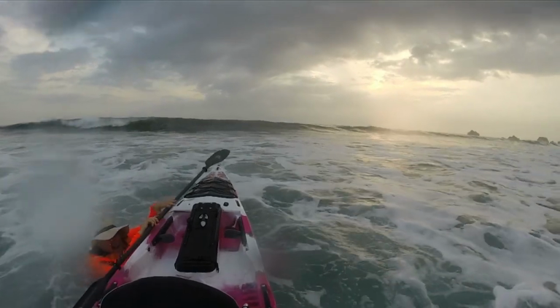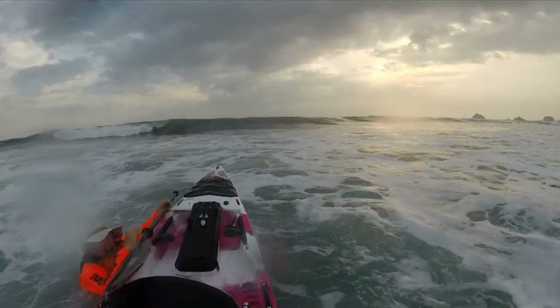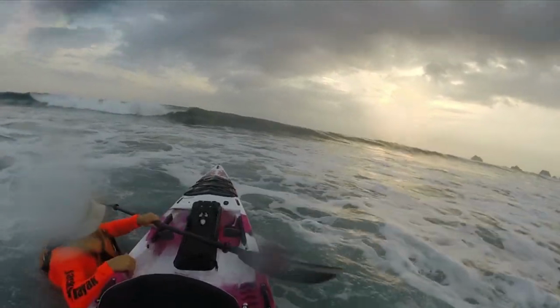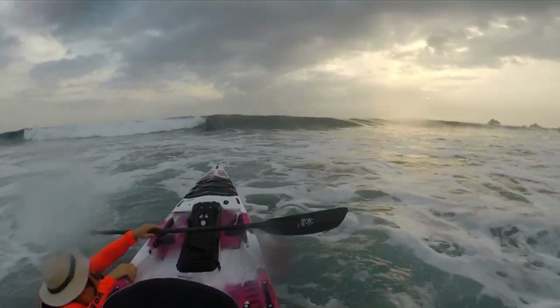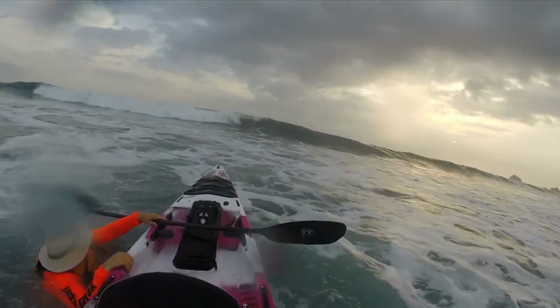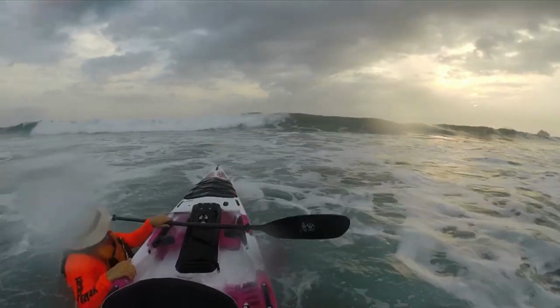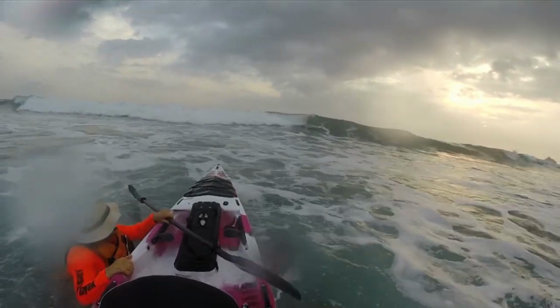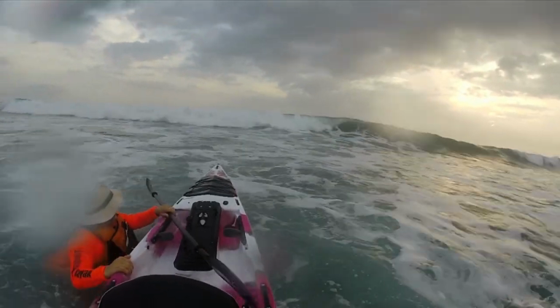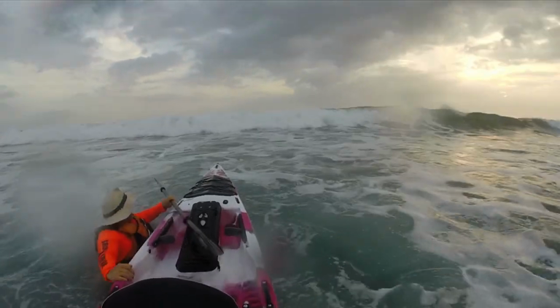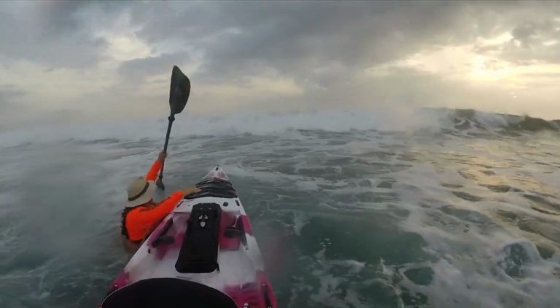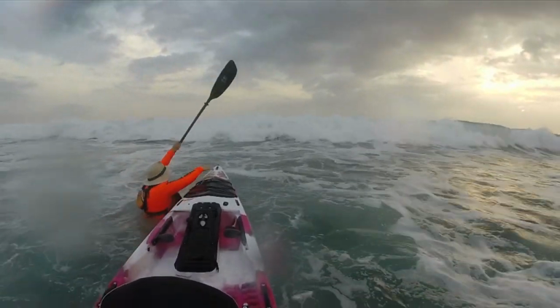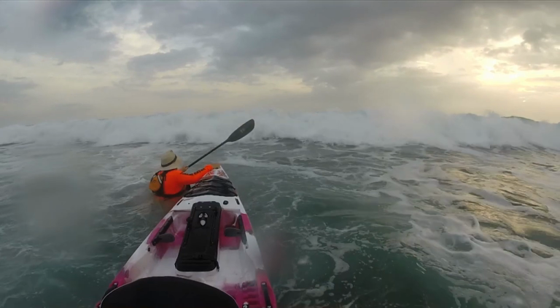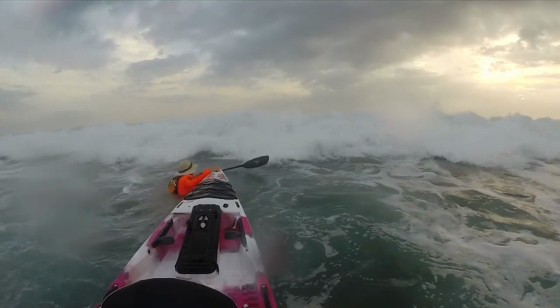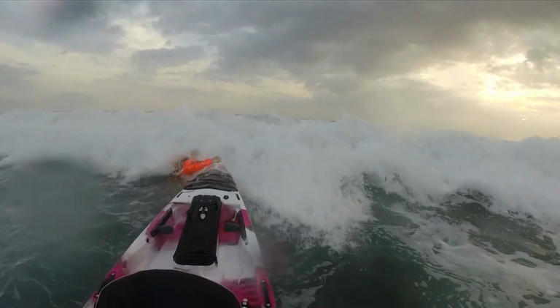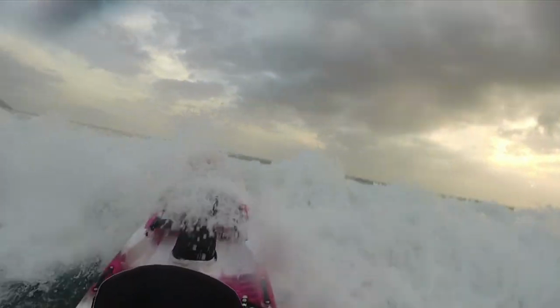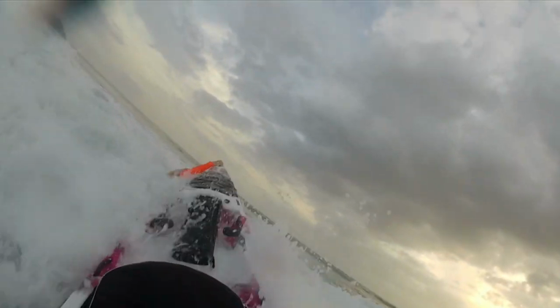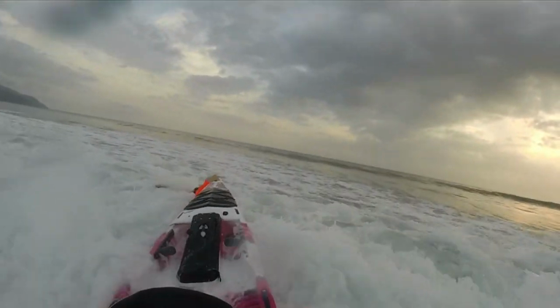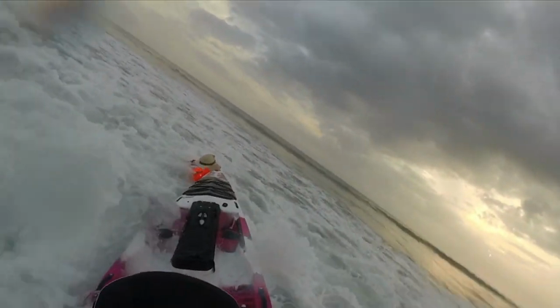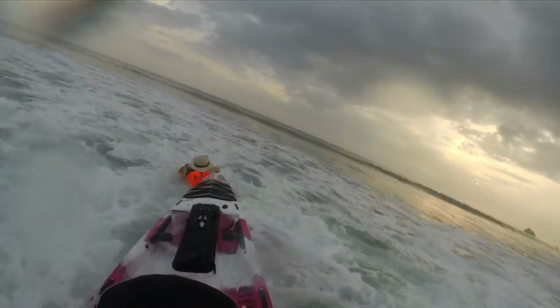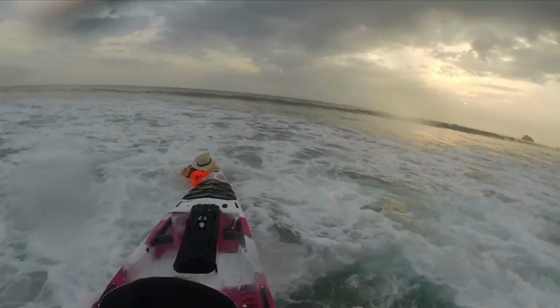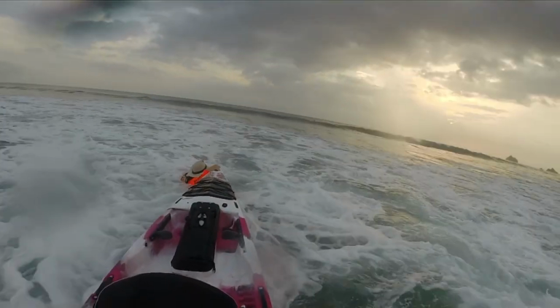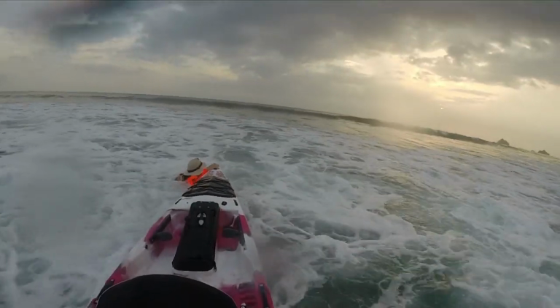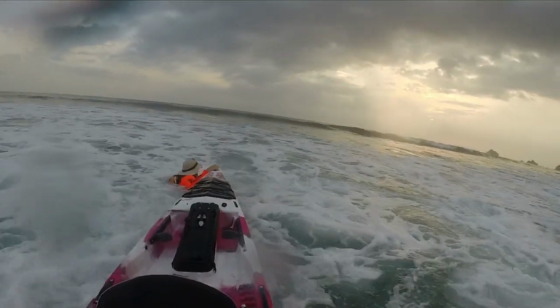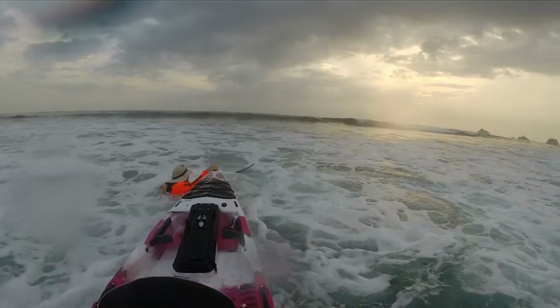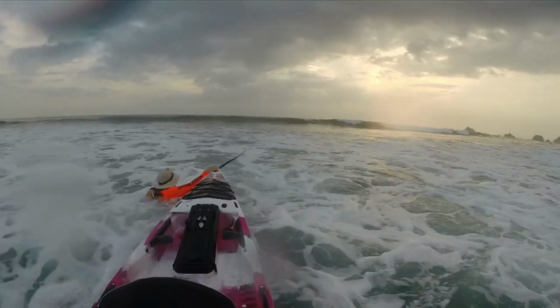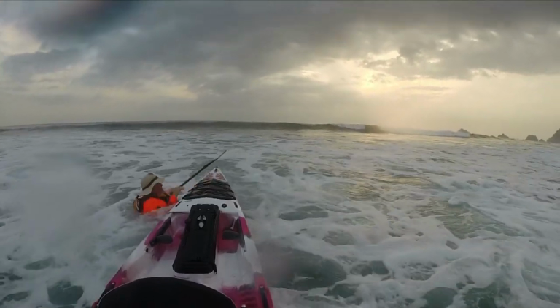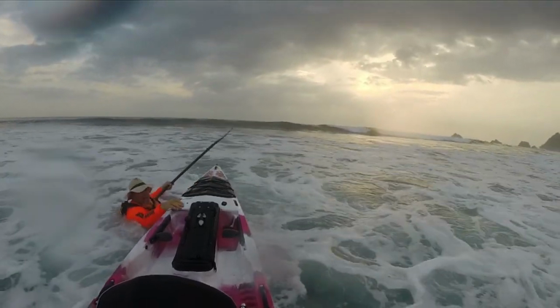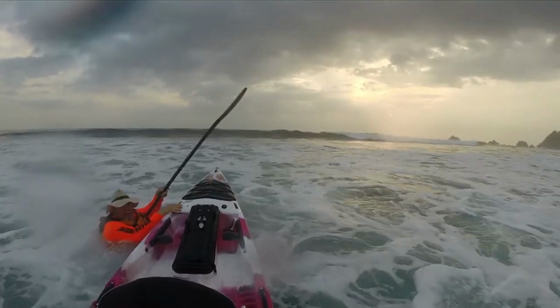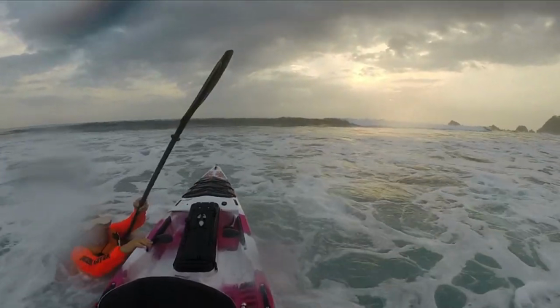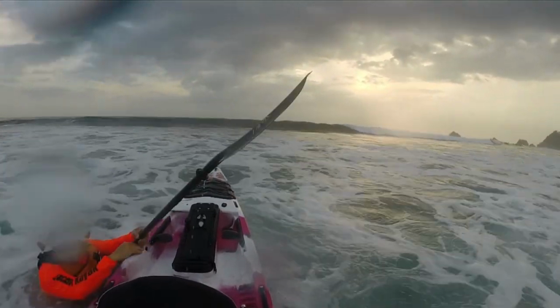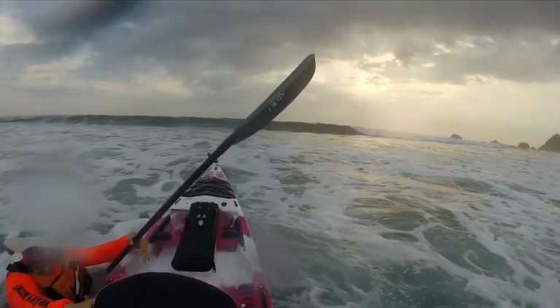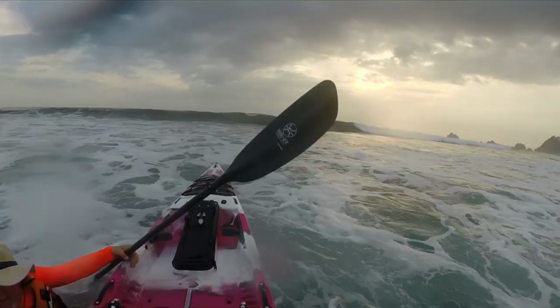Secondly, if you're not on your kayak, it is important that you always keep yourself between the kayak and the incoming wave. If the kayak ends up between you and the wave, the wave can slam the kayak into you, and having a 70-pound kayak thrown into you by an ocean wave is no joke.